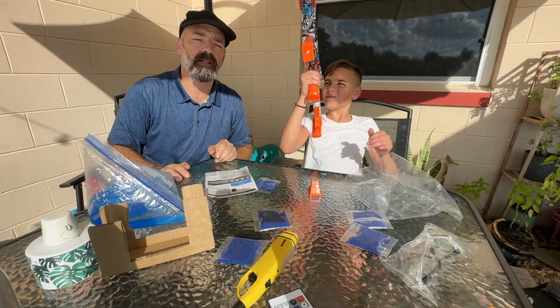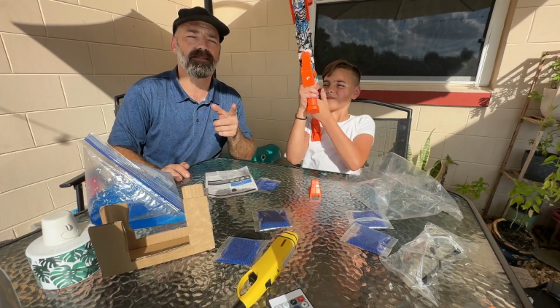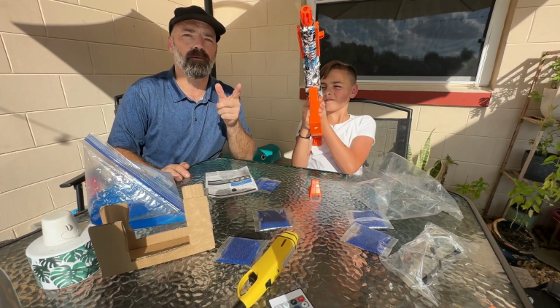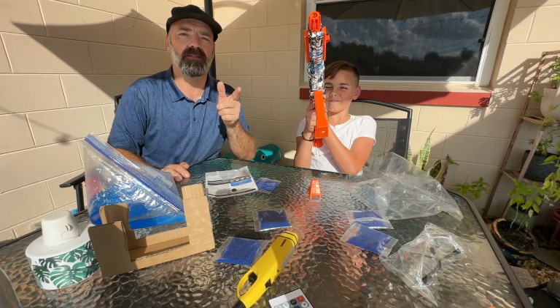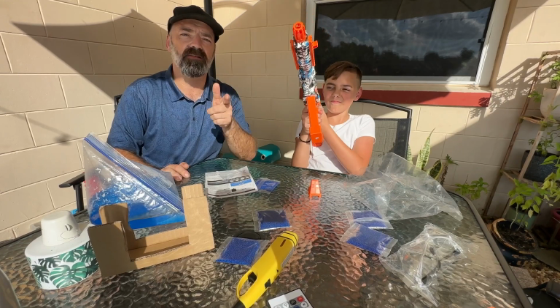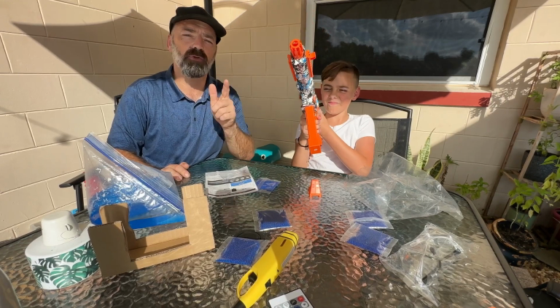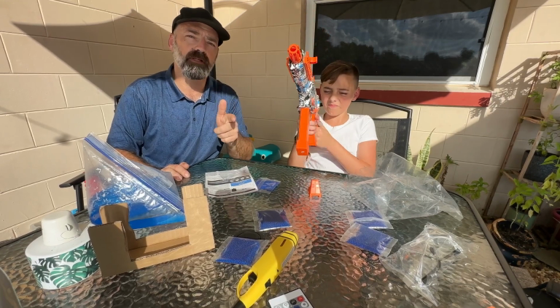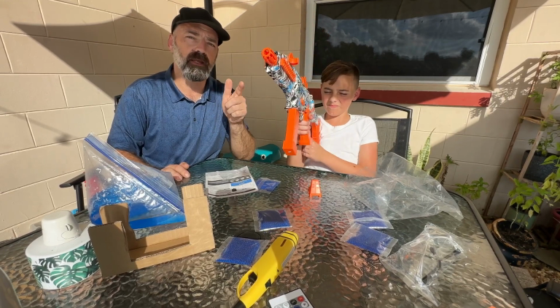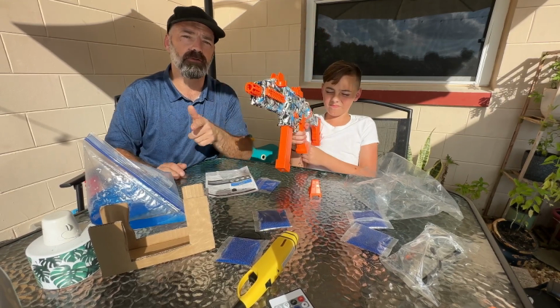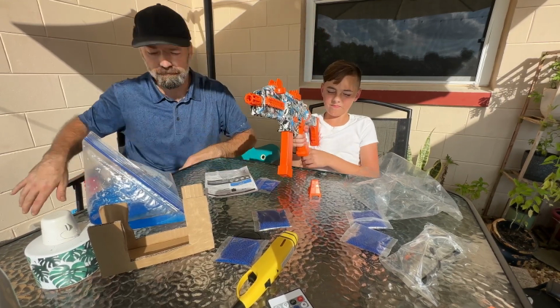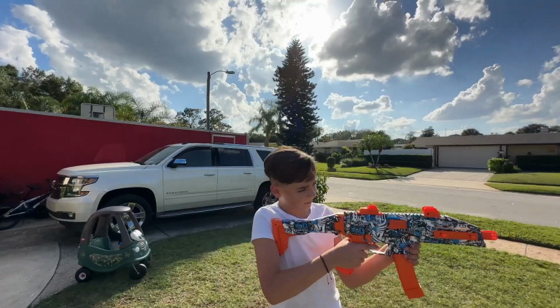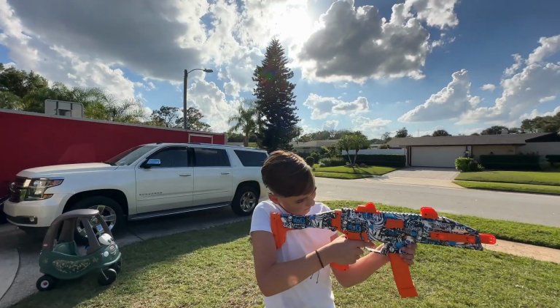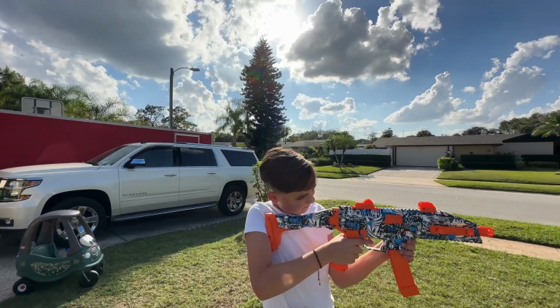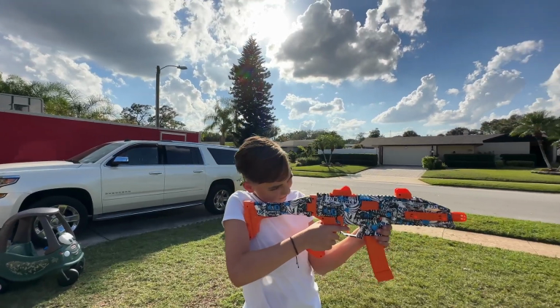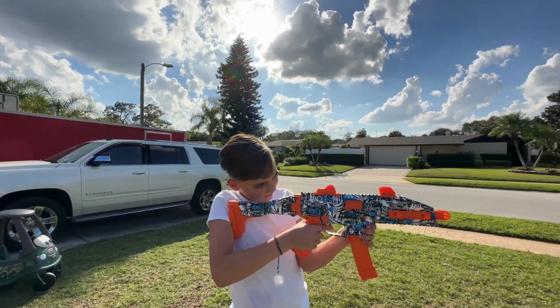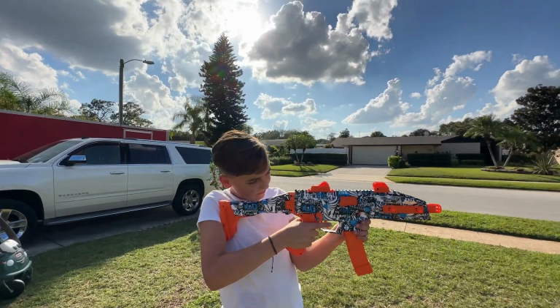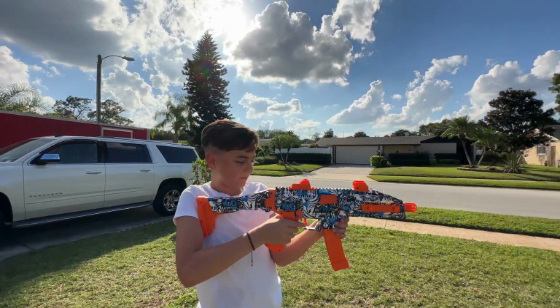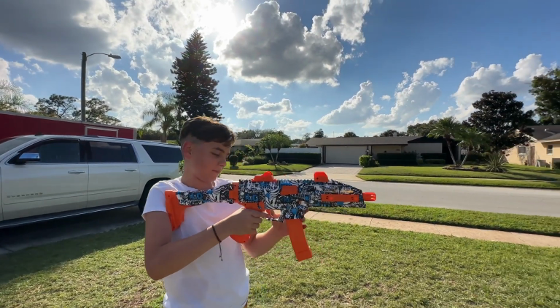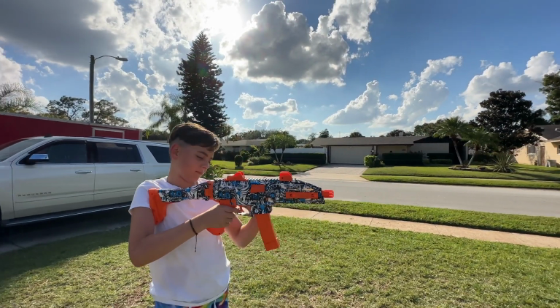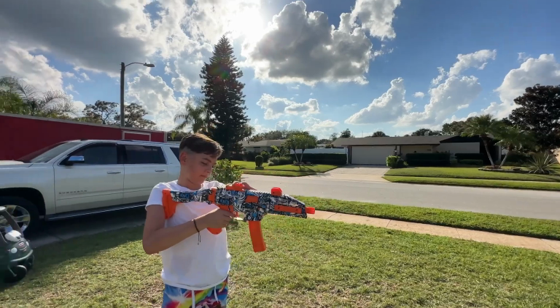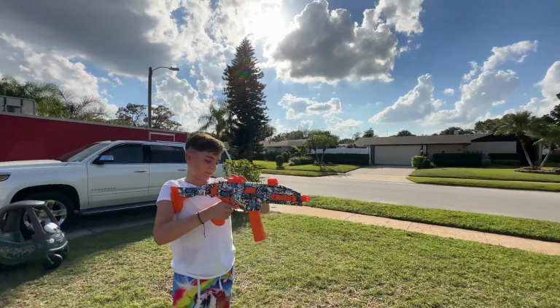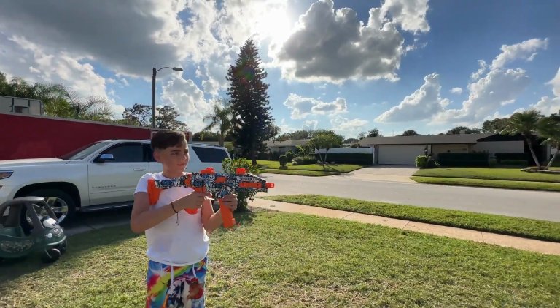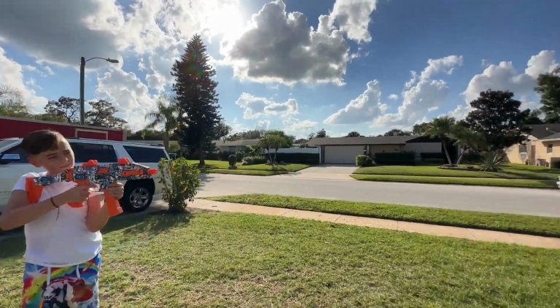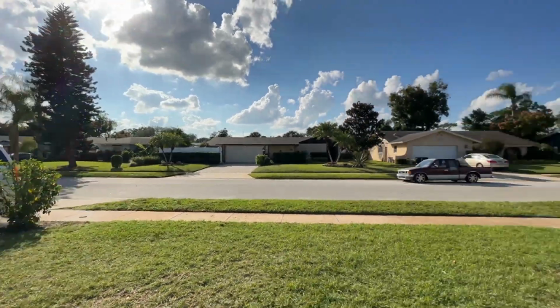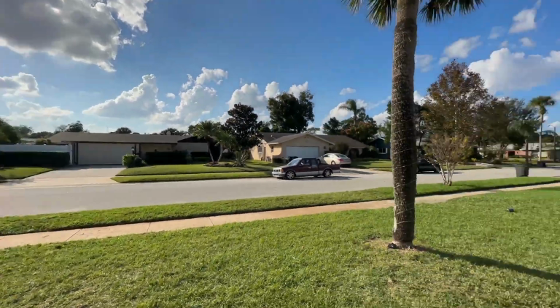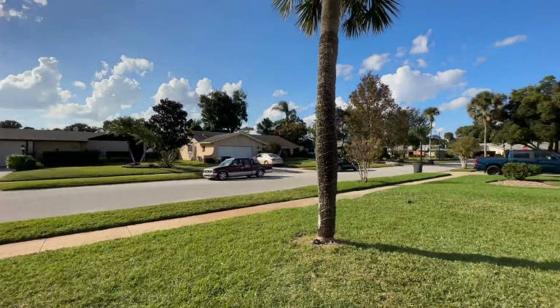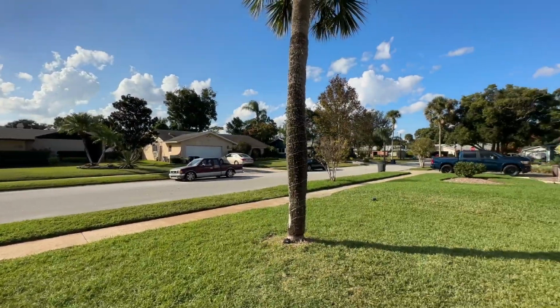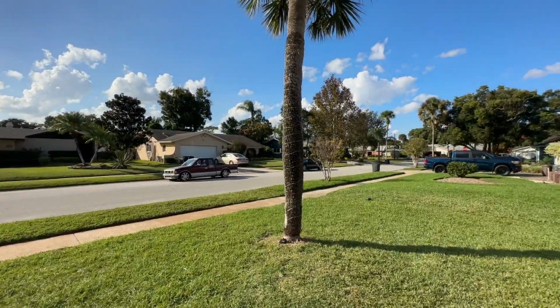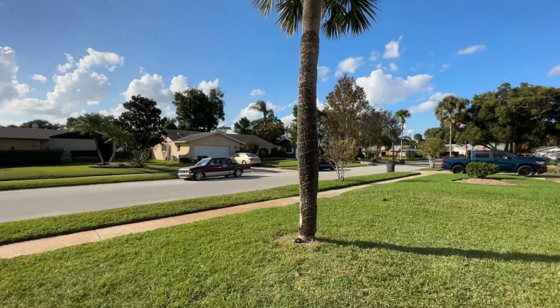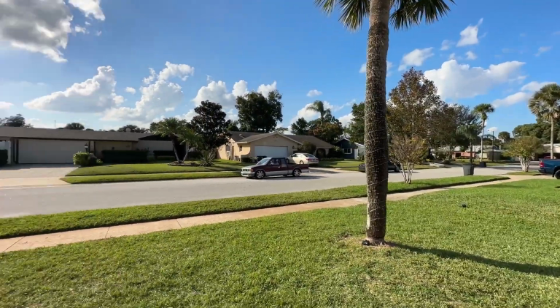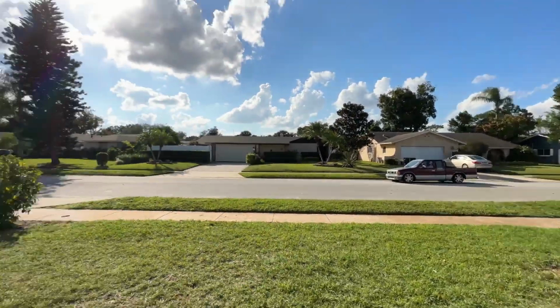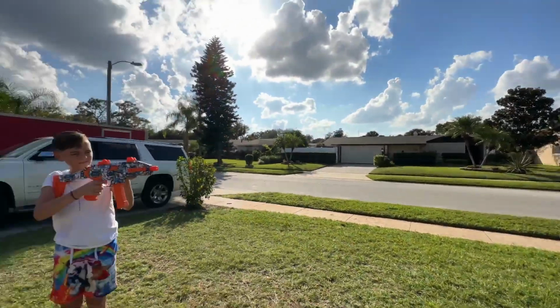Let's go out and play around the yard a little bit and see what this CZ Scorpion can do. For our first test we're going to do Carter versus a tree — let's see if we can hit that tree.